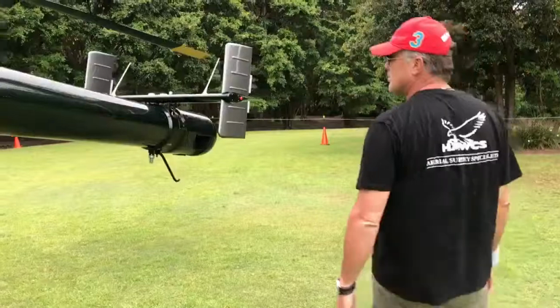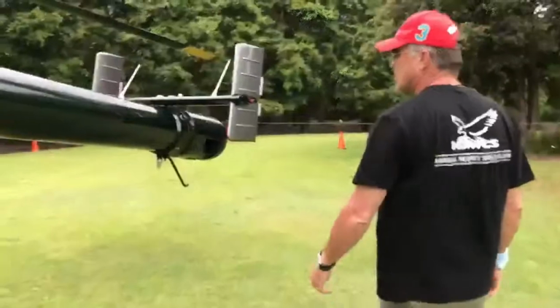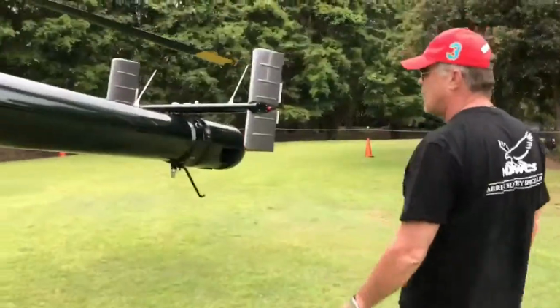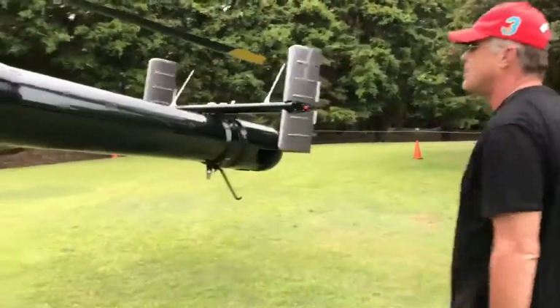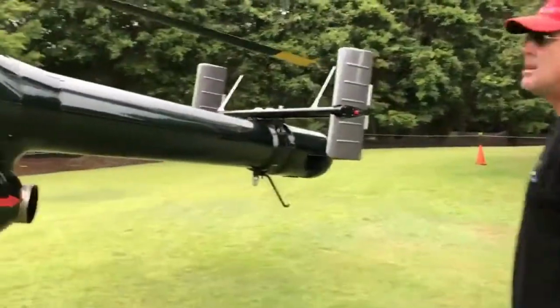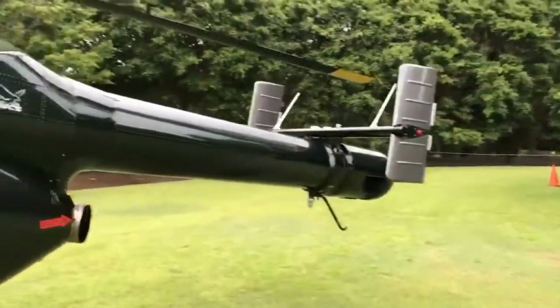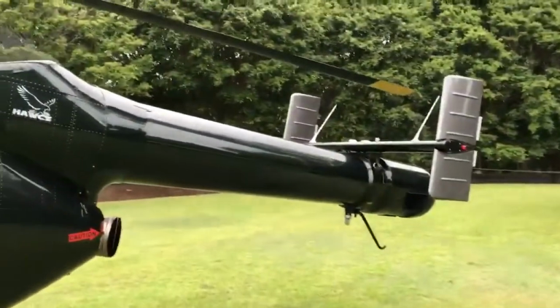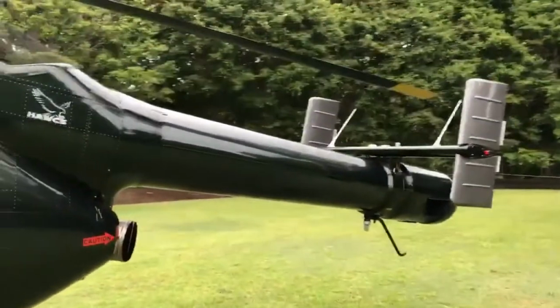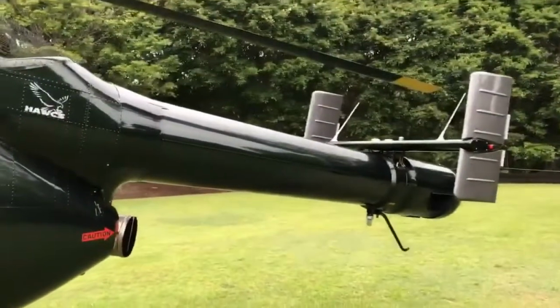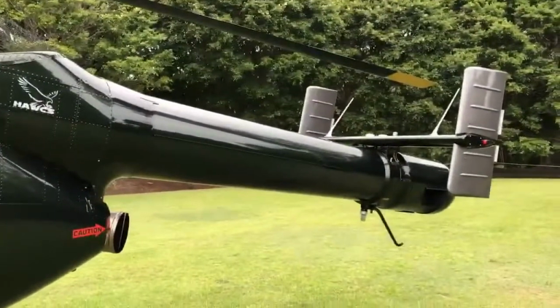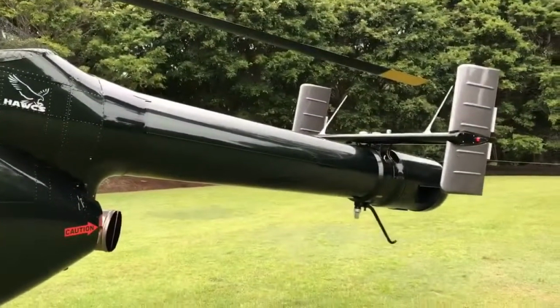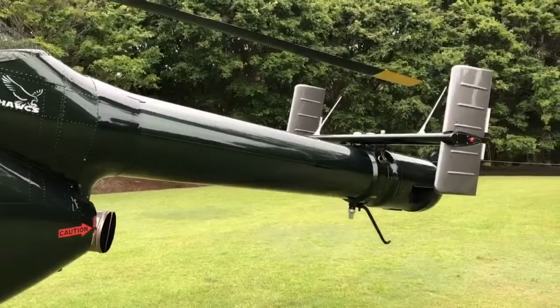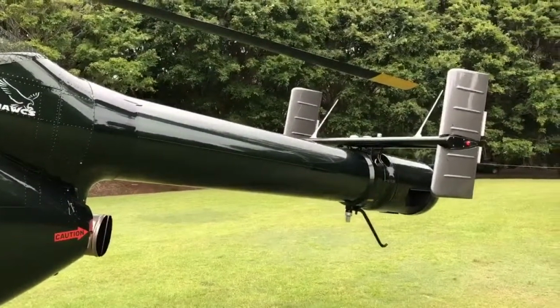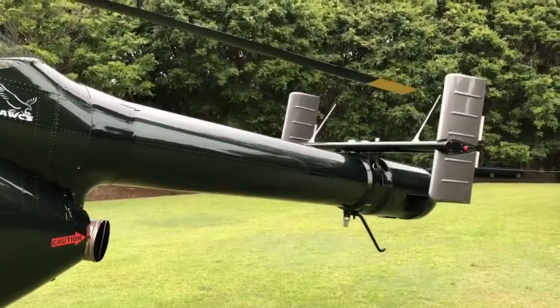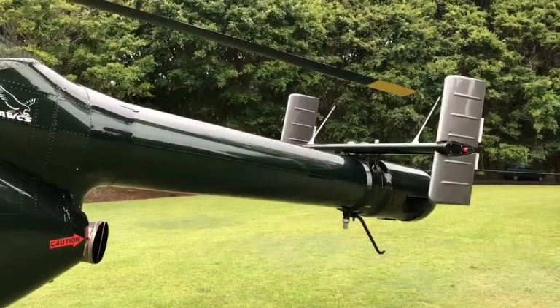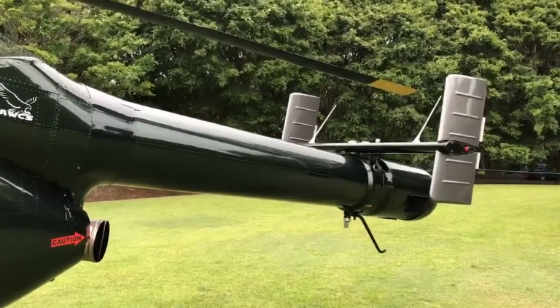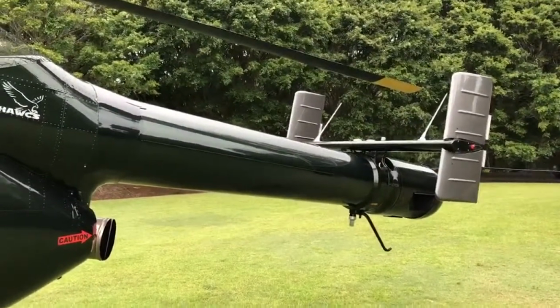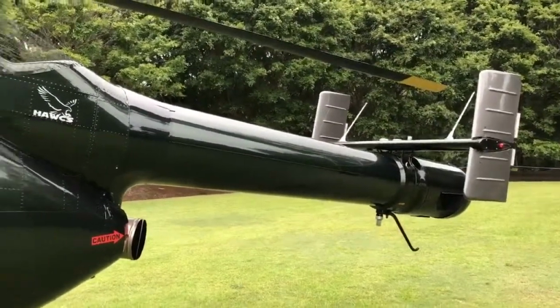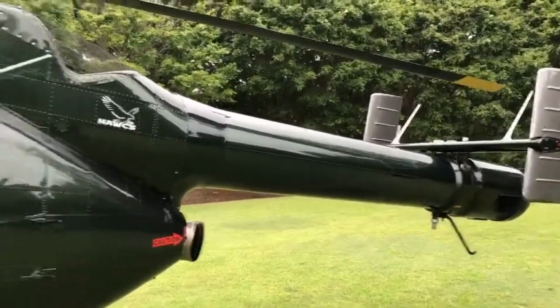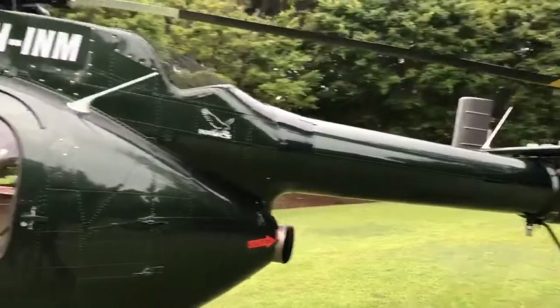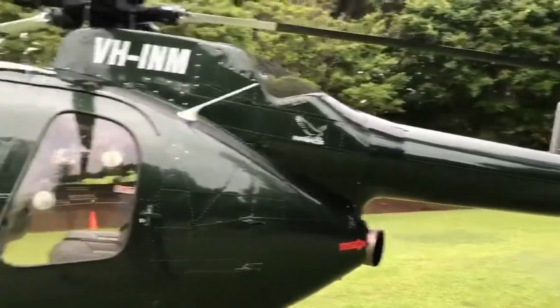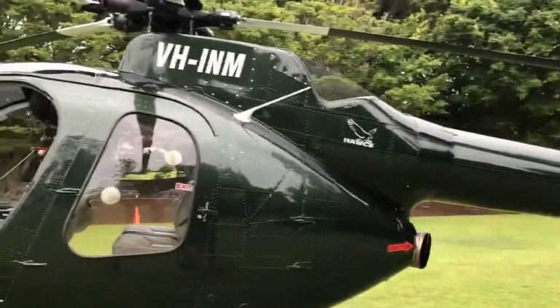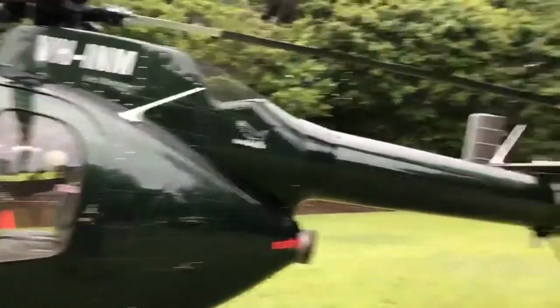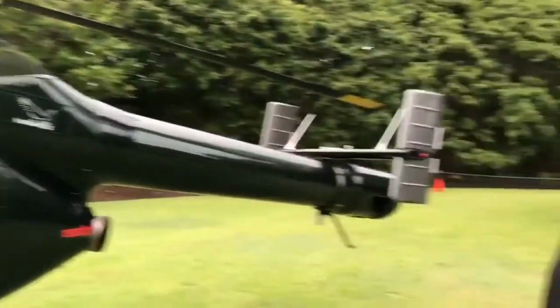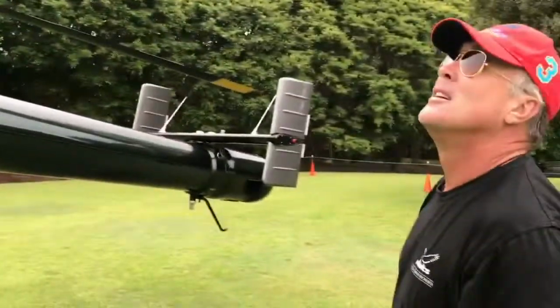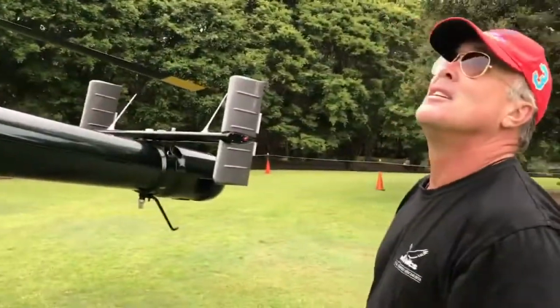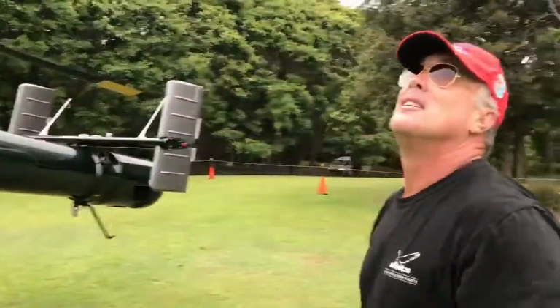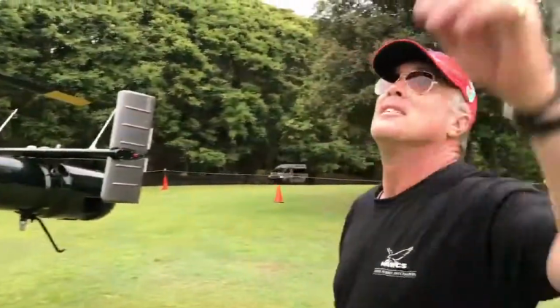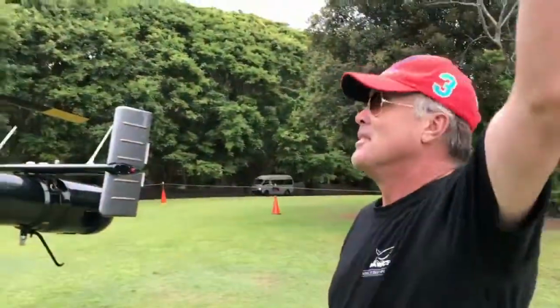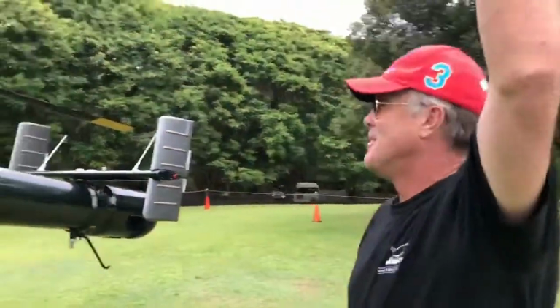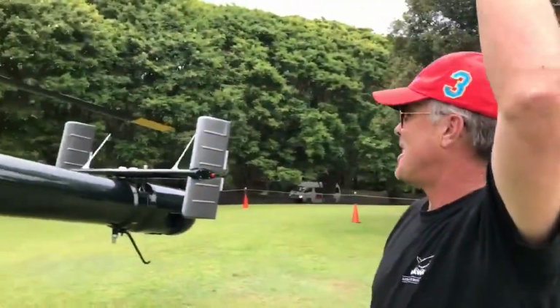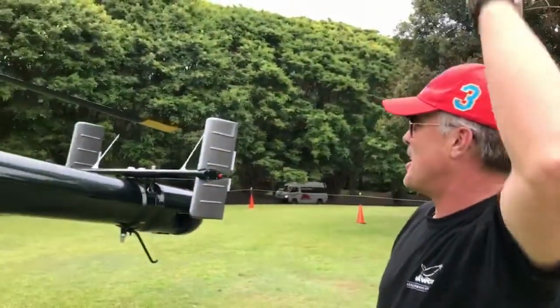Show us what this is. We've noticed that this is a no tail rotor helicopter. I've never seen a helicopter like this before. How does it work? No tail rotor.